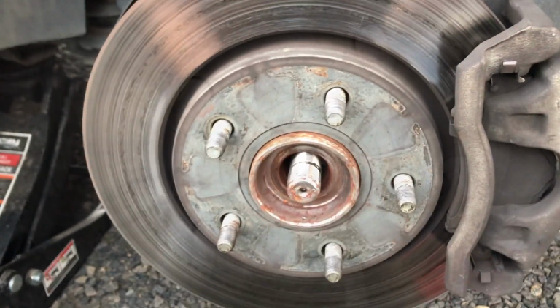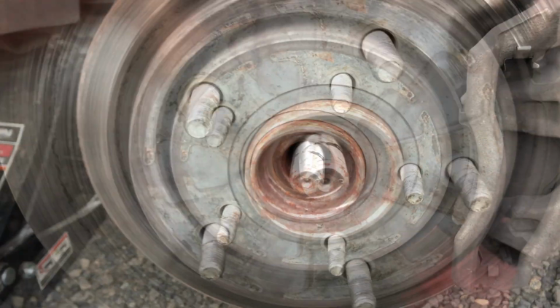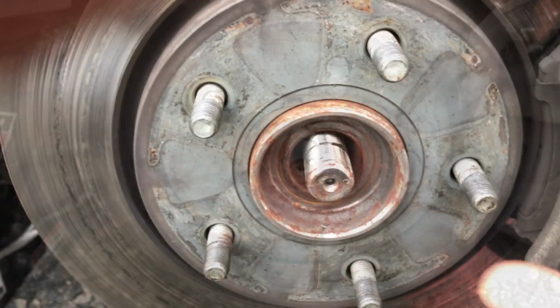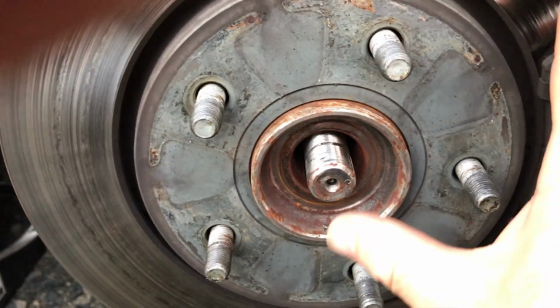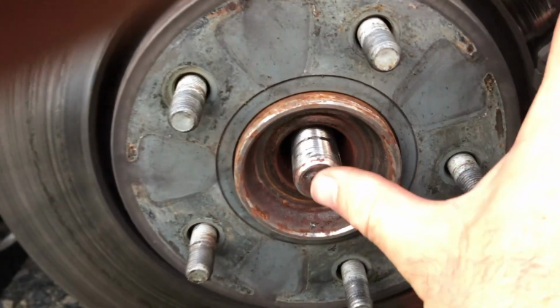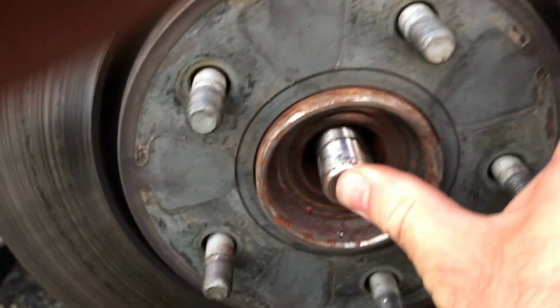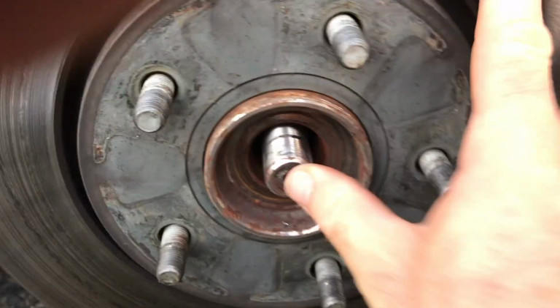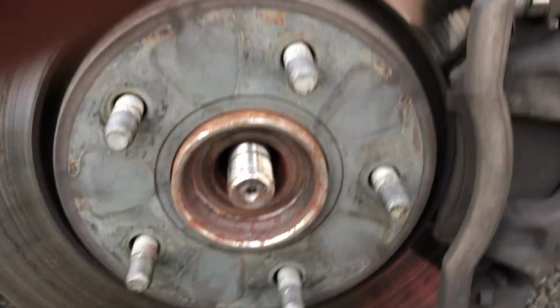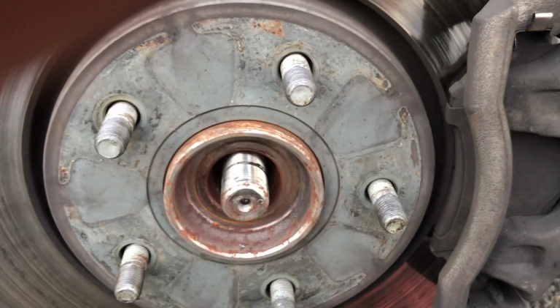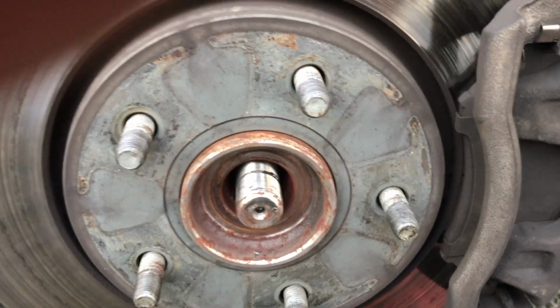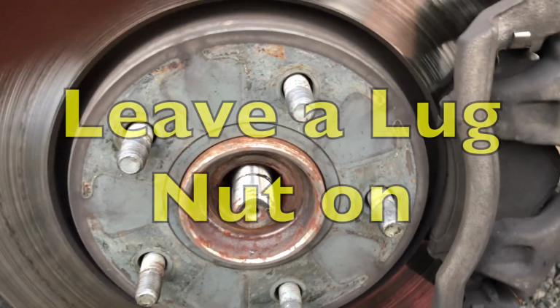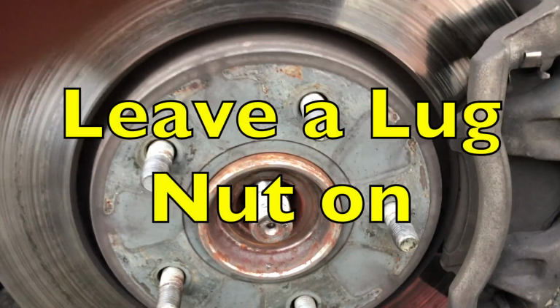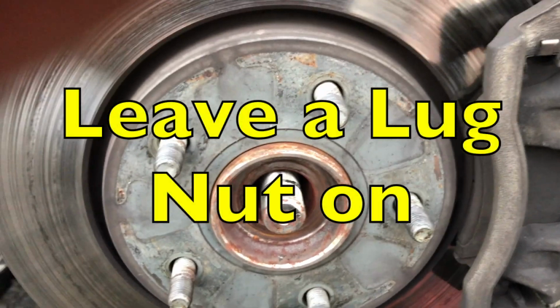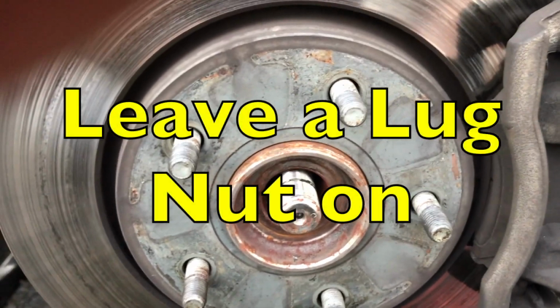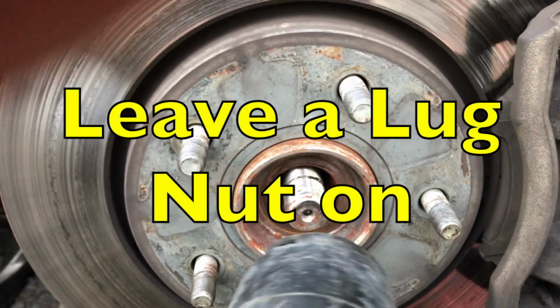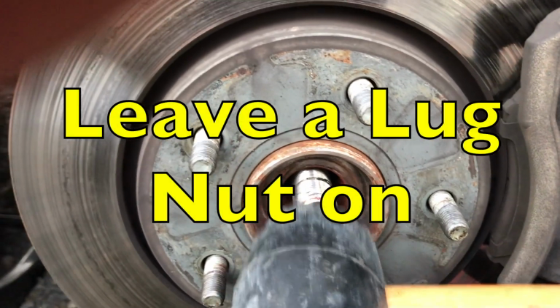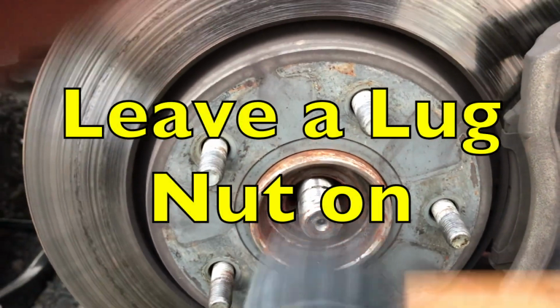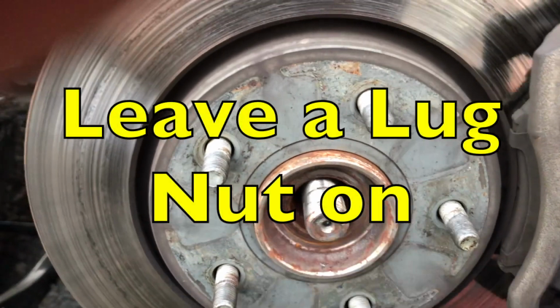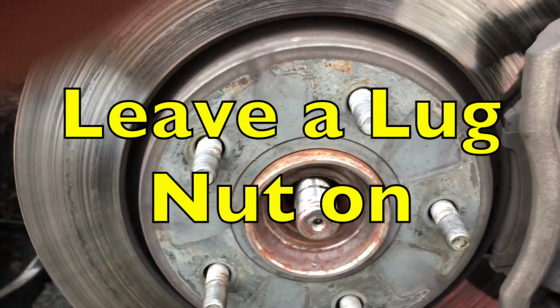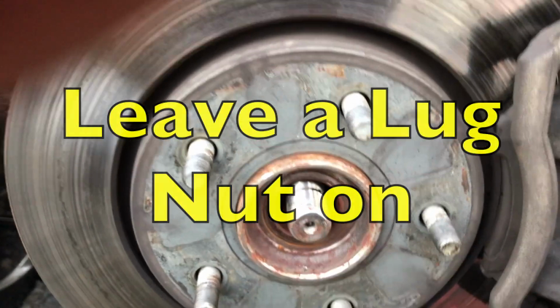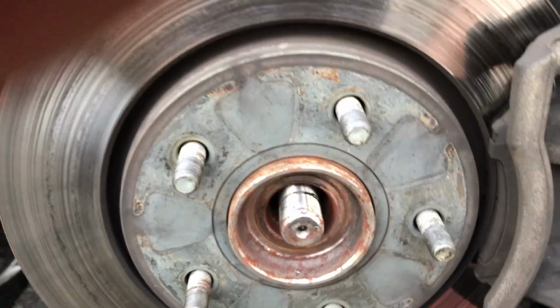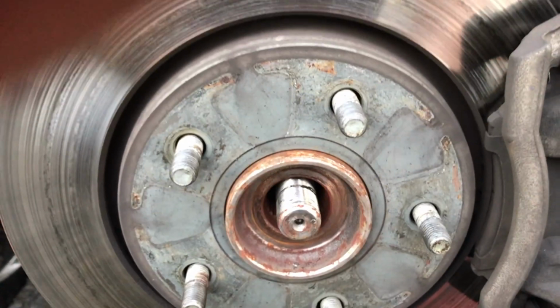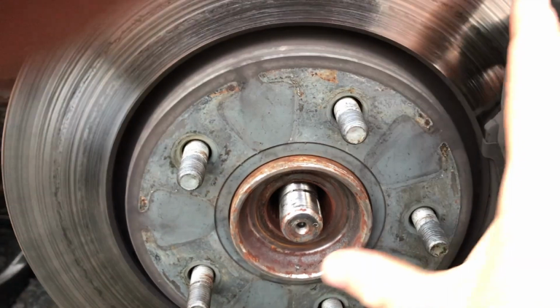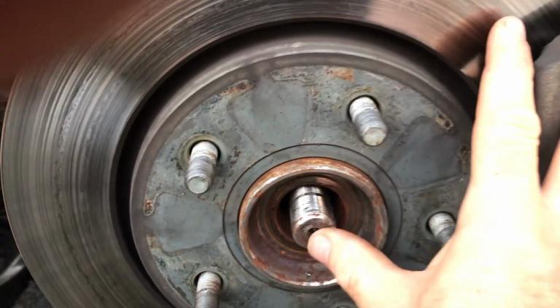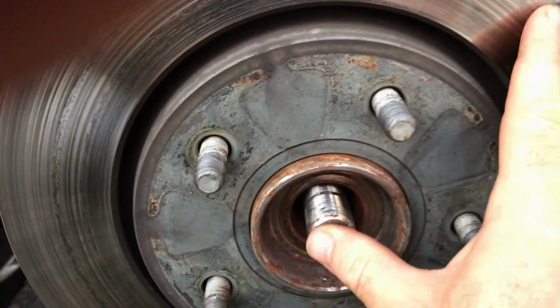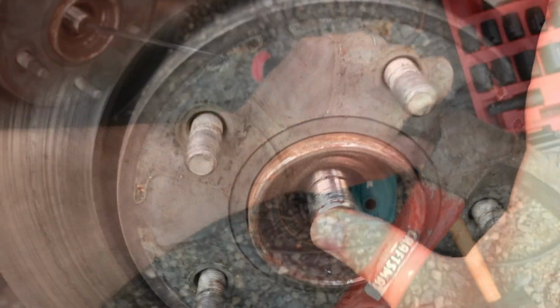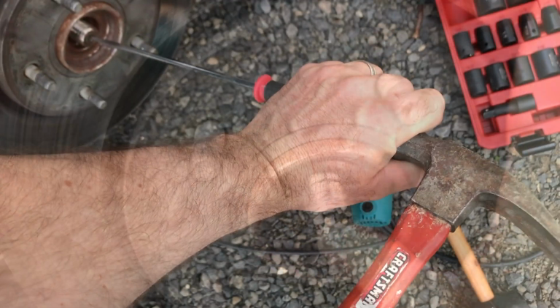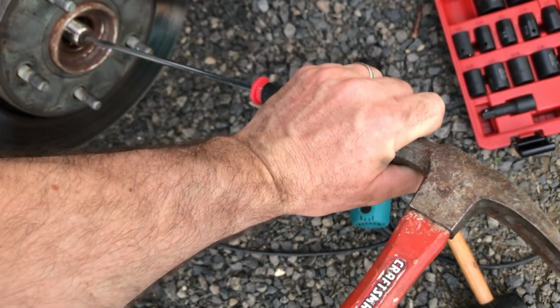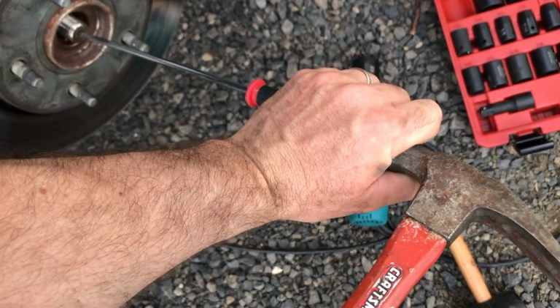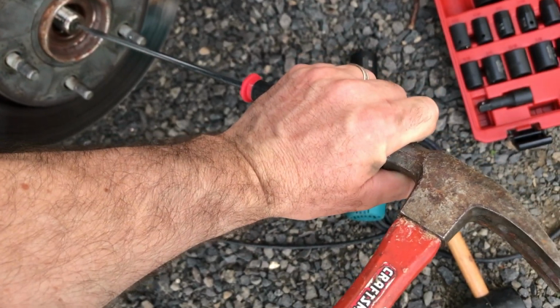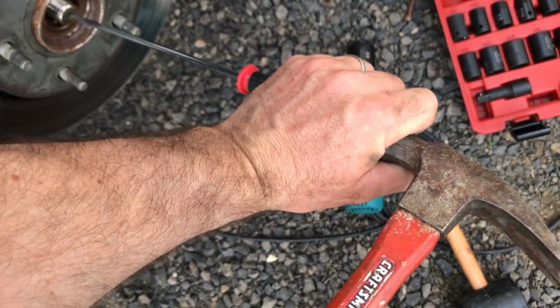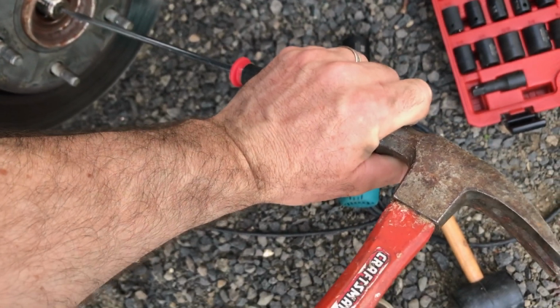Next we want to see if this axle pushes in. If it doesn't, you can take a rubber mallet and give it a little hit — I can see it wiggling — or you can take a punch and hit it with the hammer.